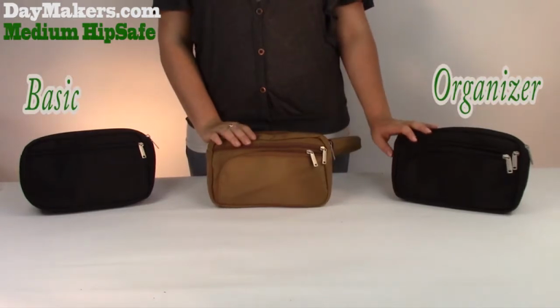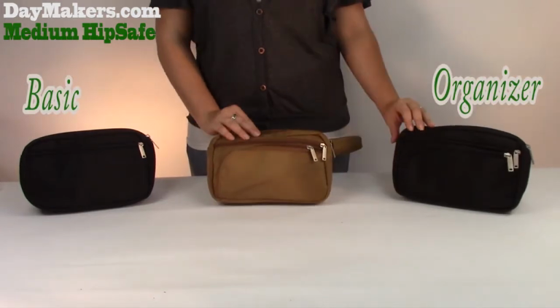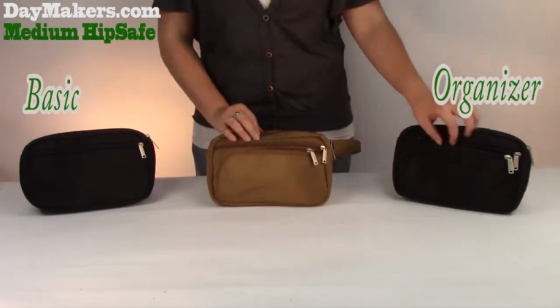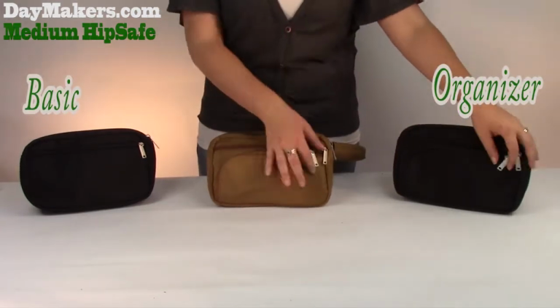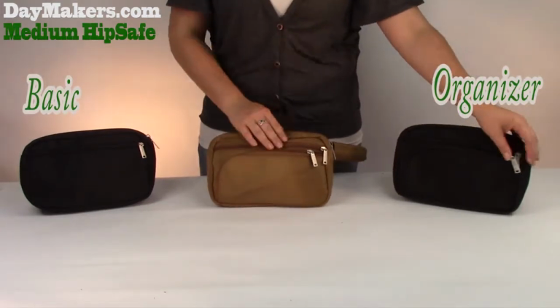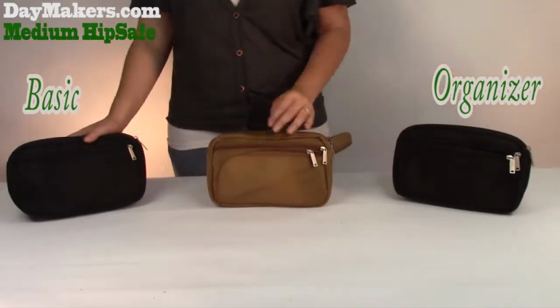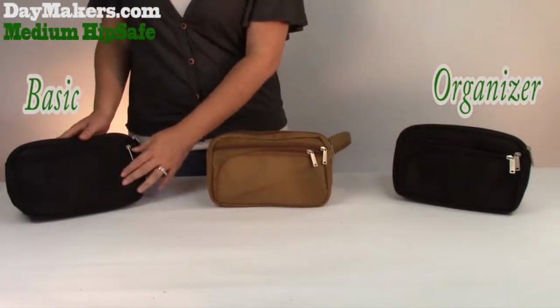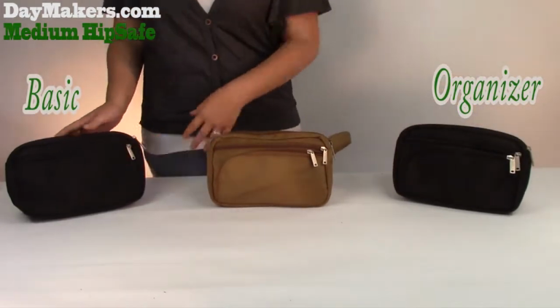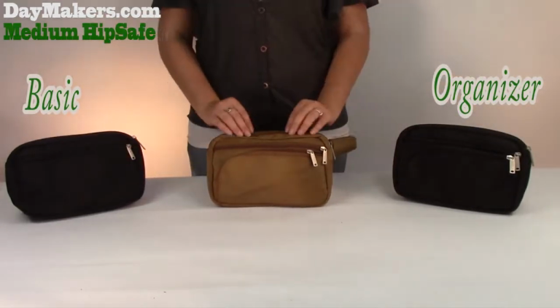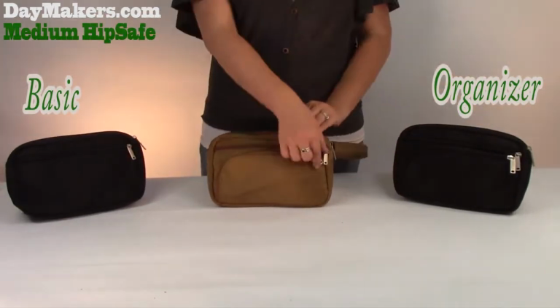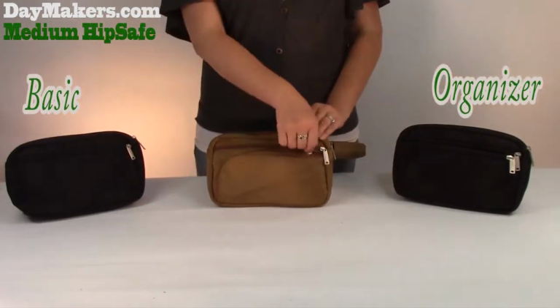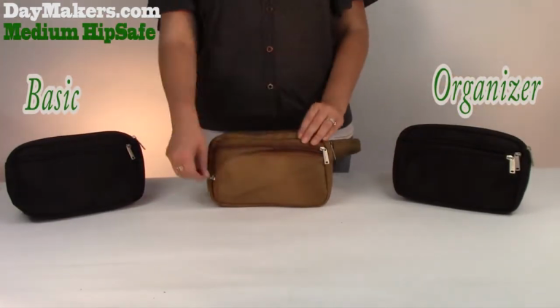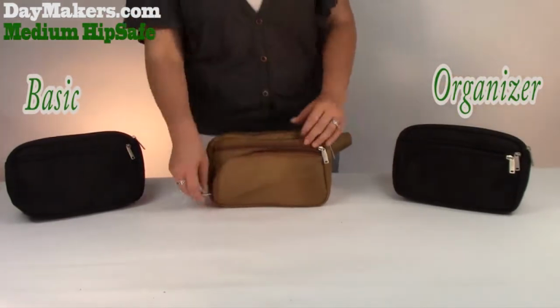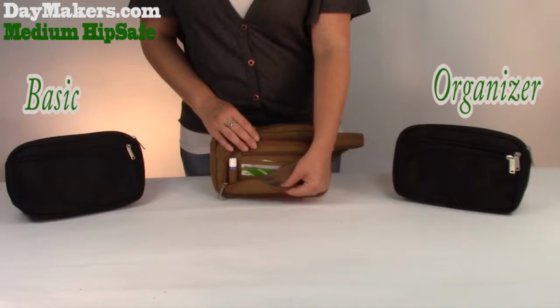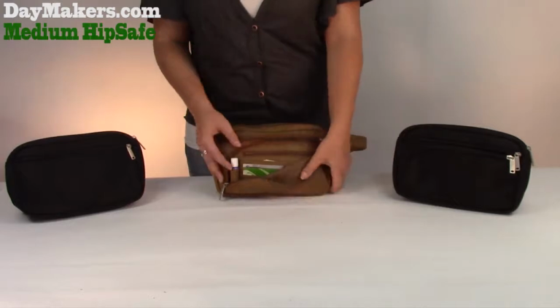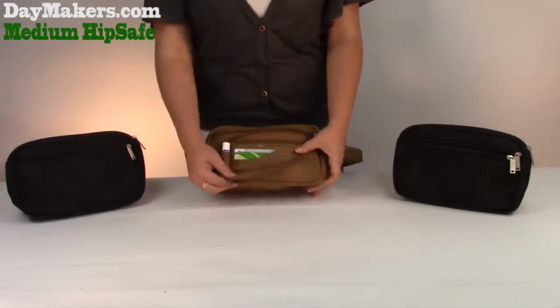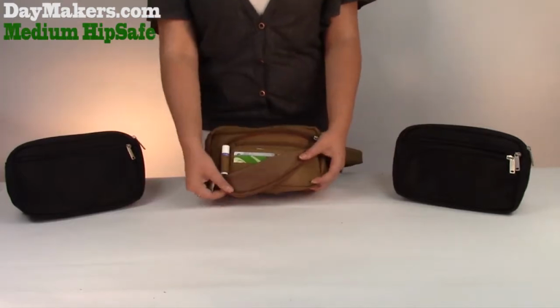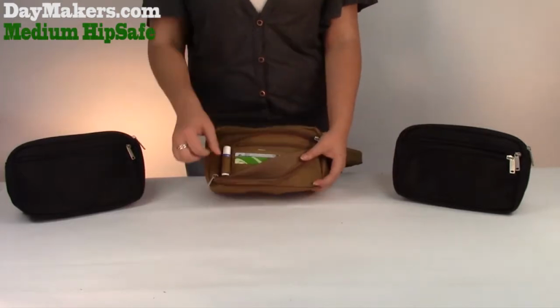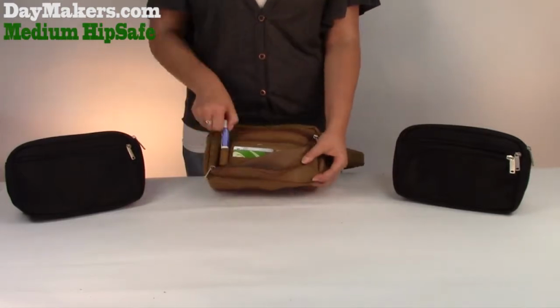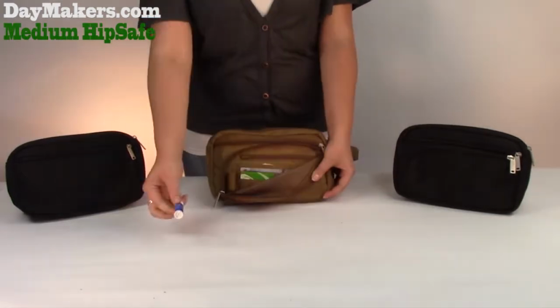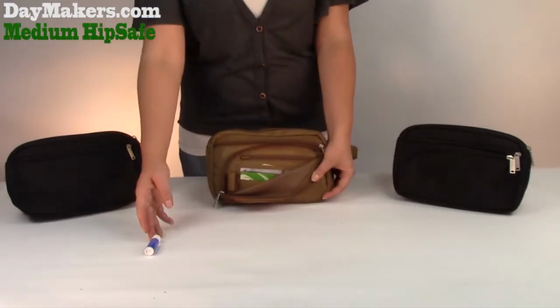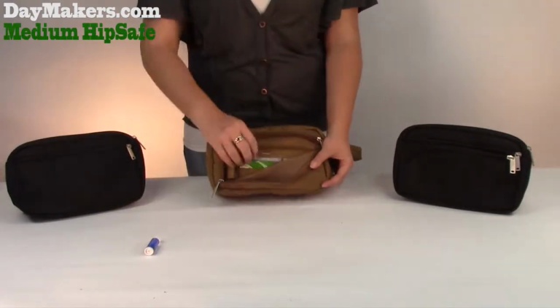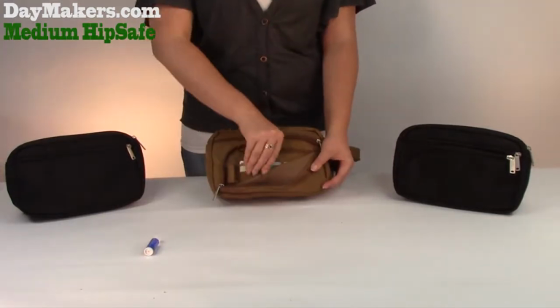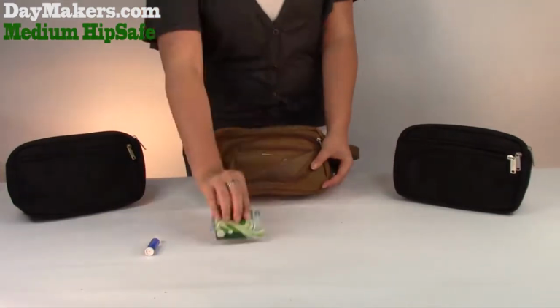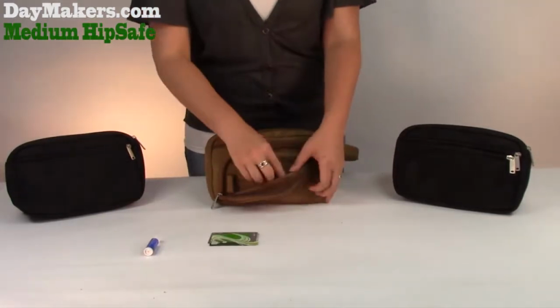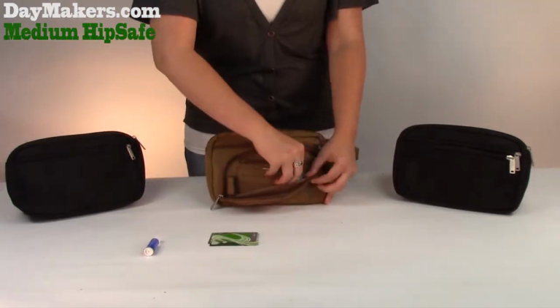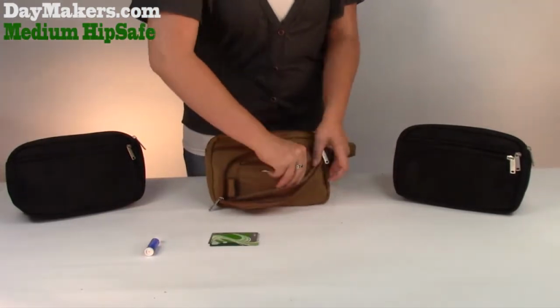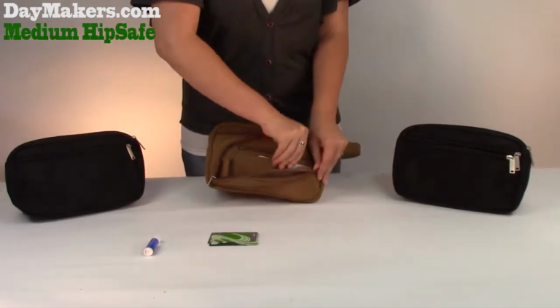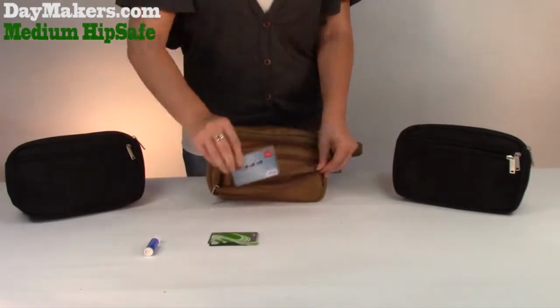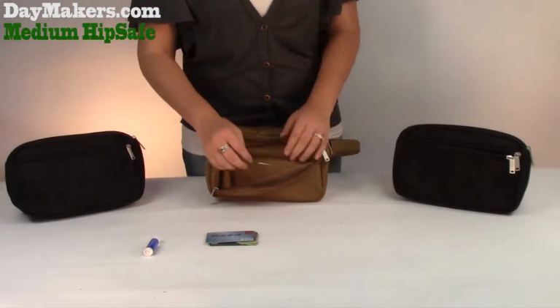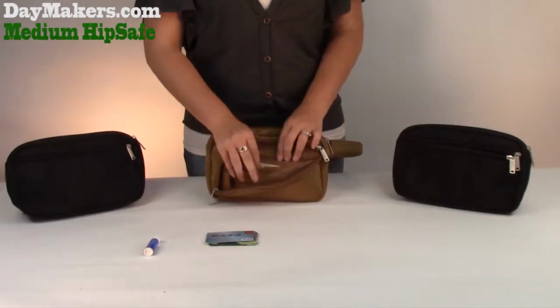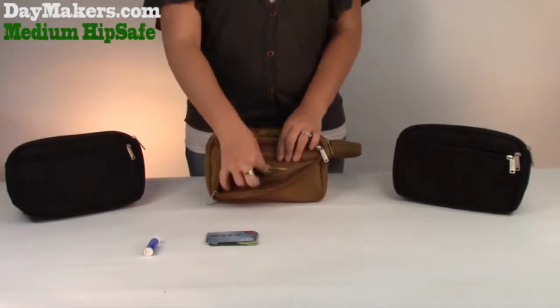The Organizer is the only feature that is different. The Organizer has card slots to hold your cards, a chapstick pouch, an open pocket for money, as well as a zipper pocket for coins.